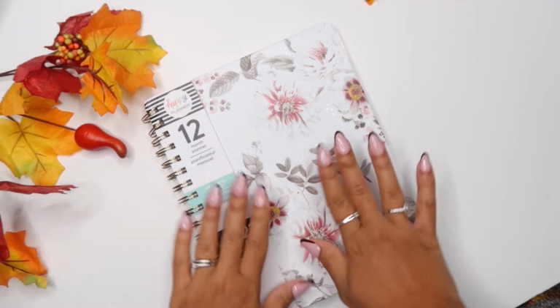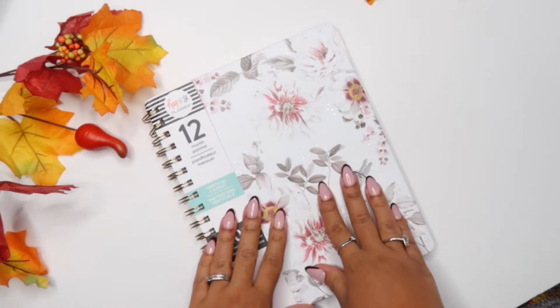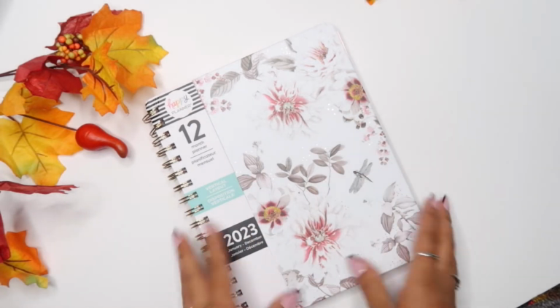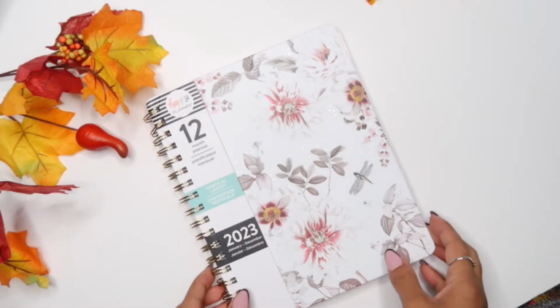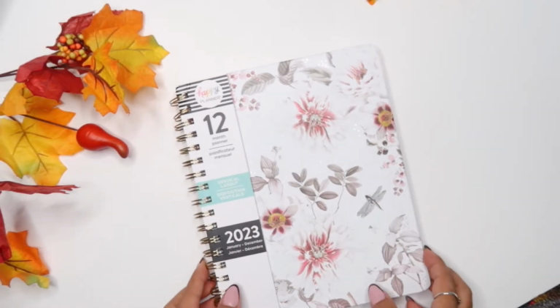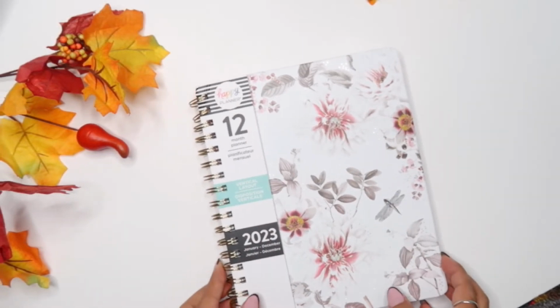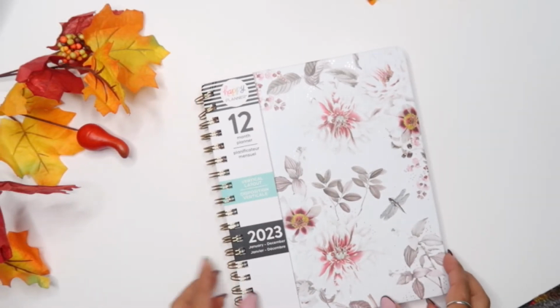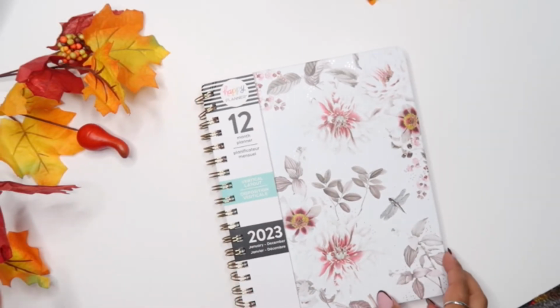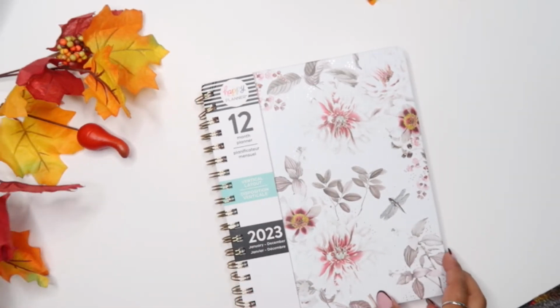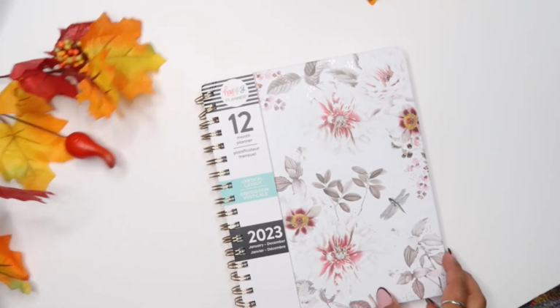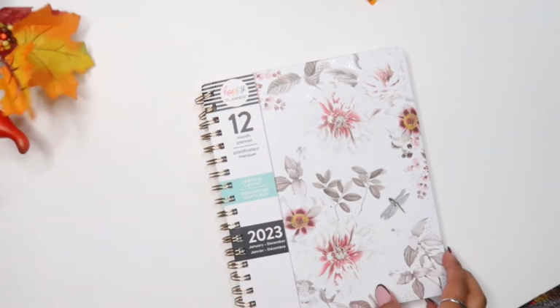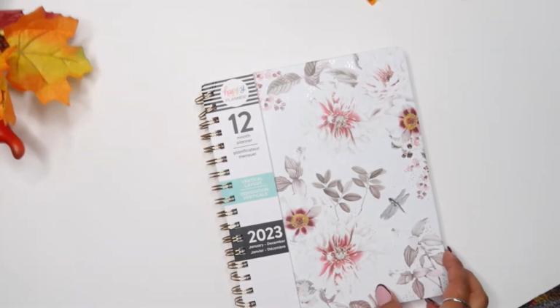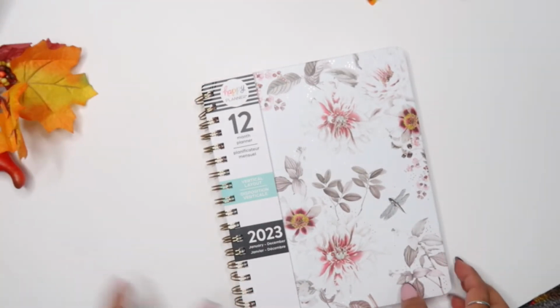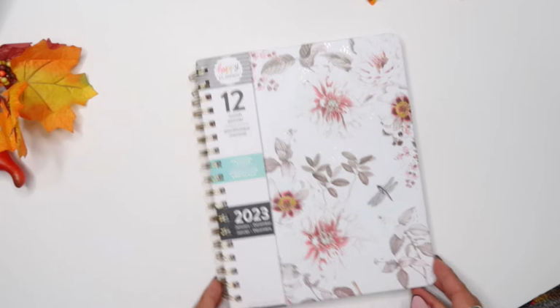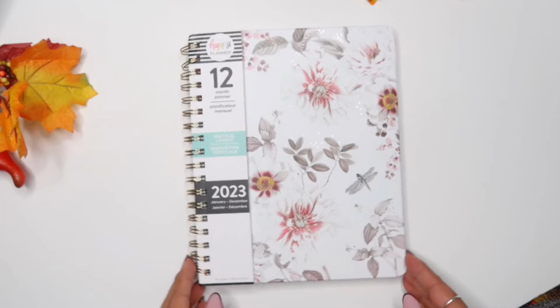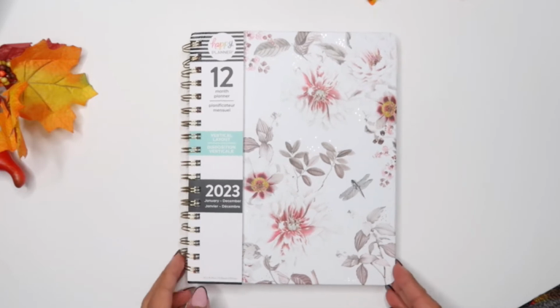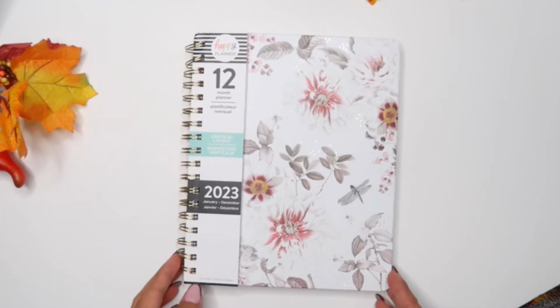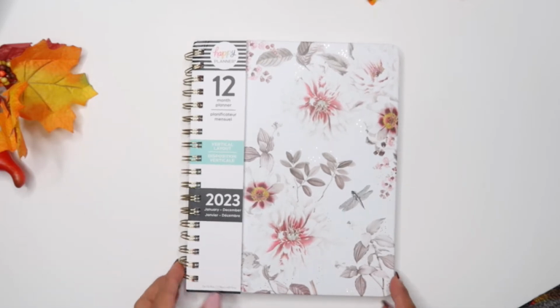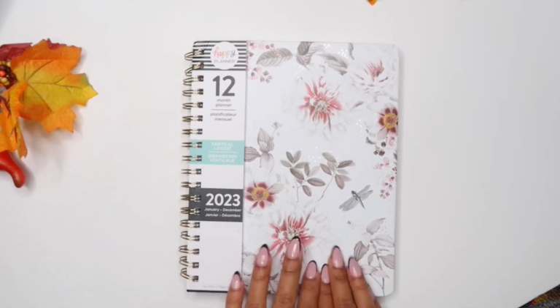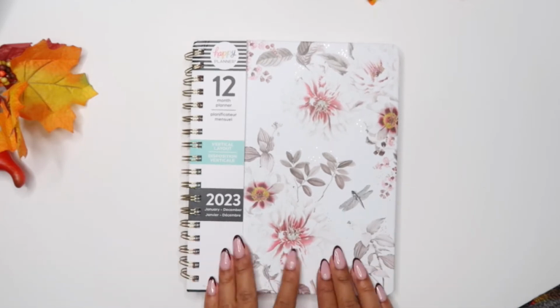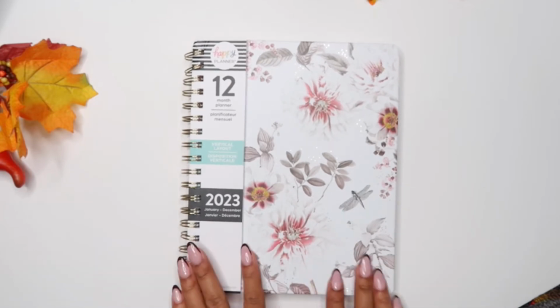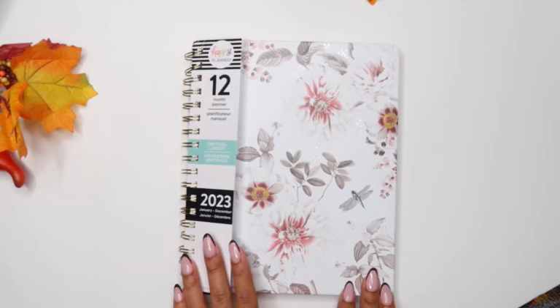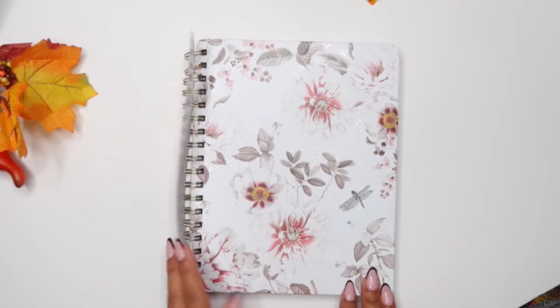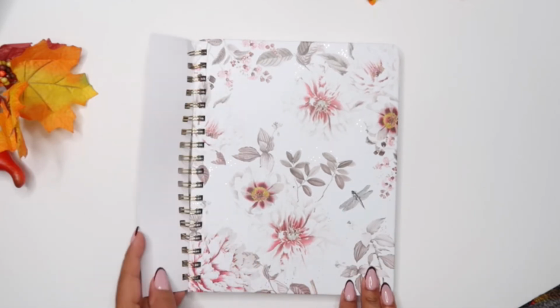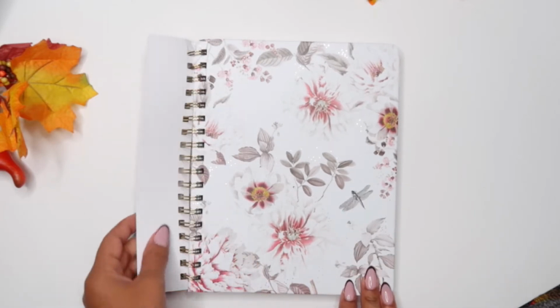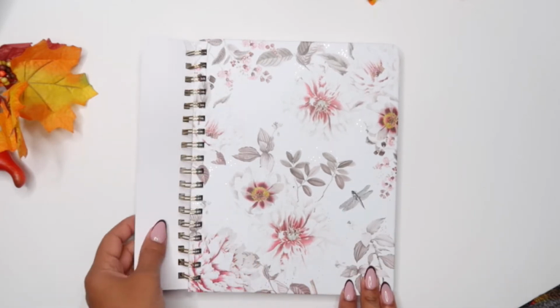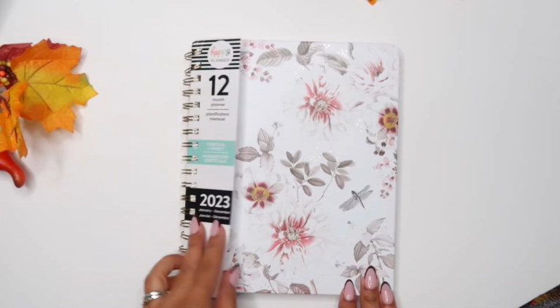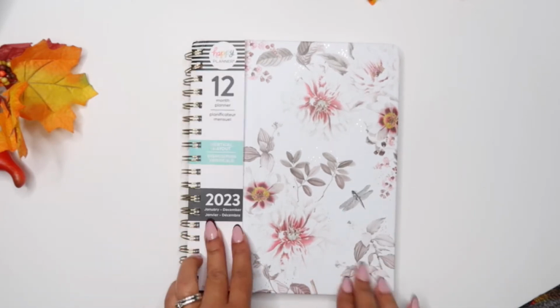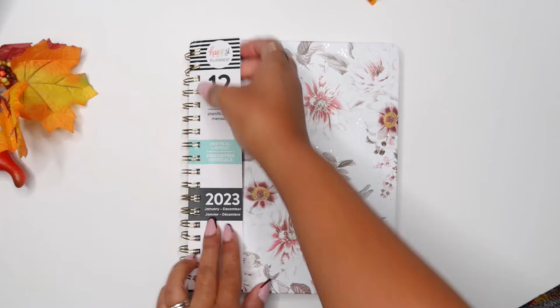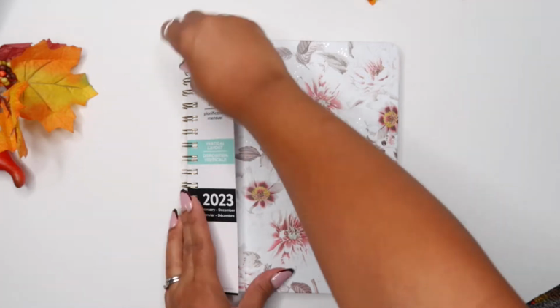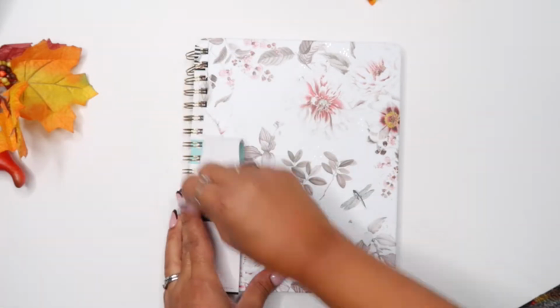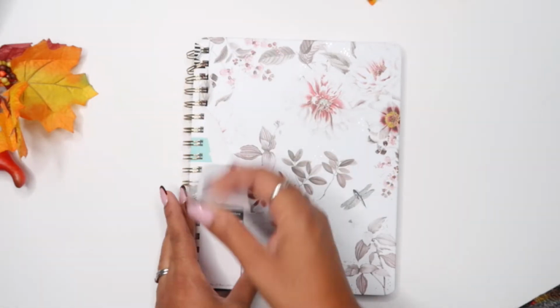Hi everybody, welcome back for another video. Let me move this around. Right now I will be showing you a flip-through of the new planner that I bought.